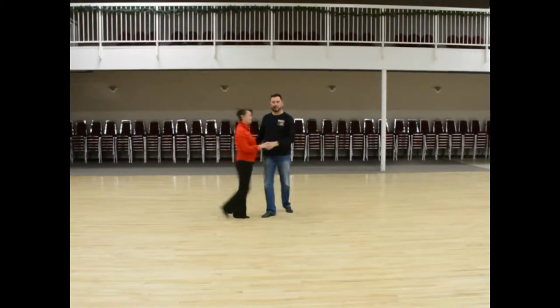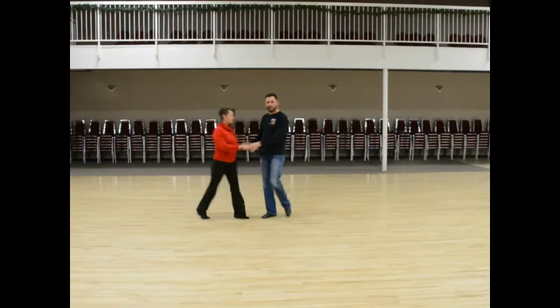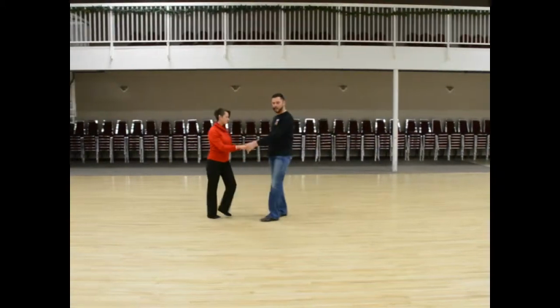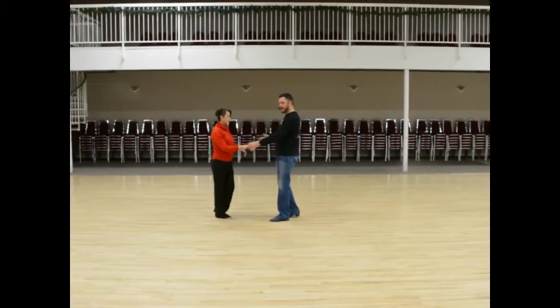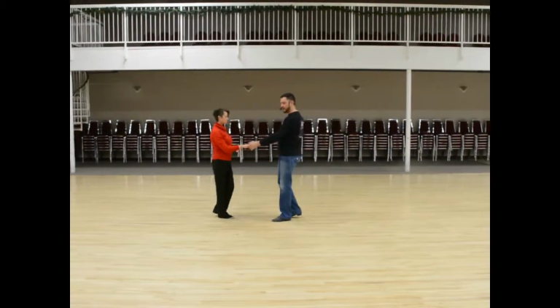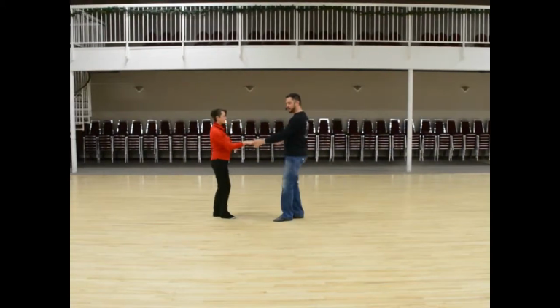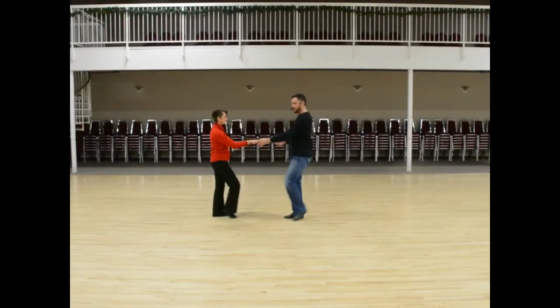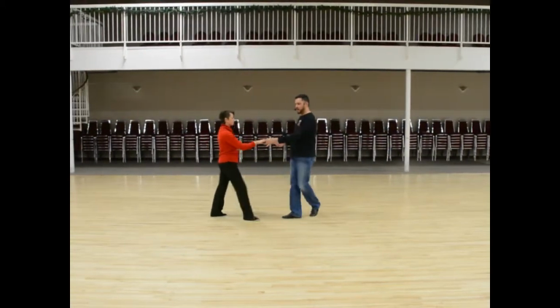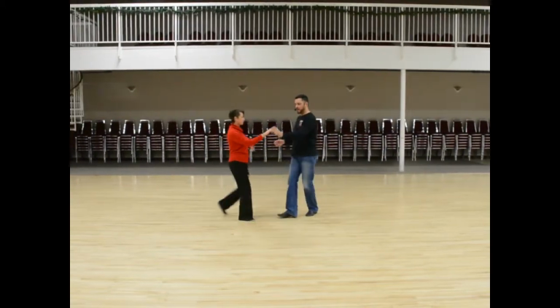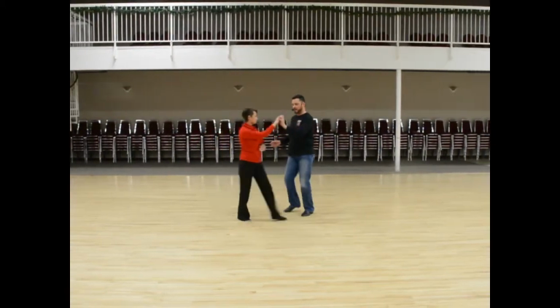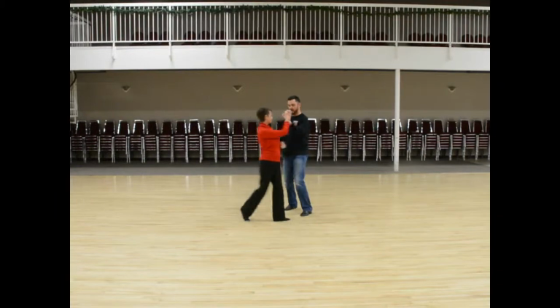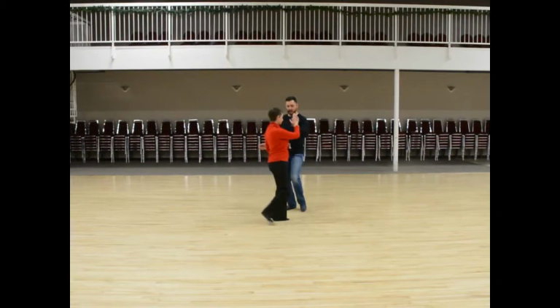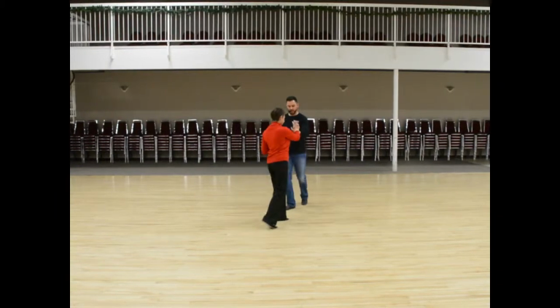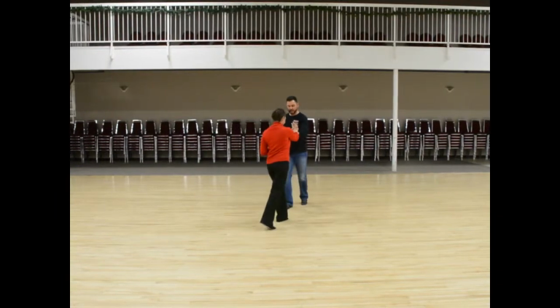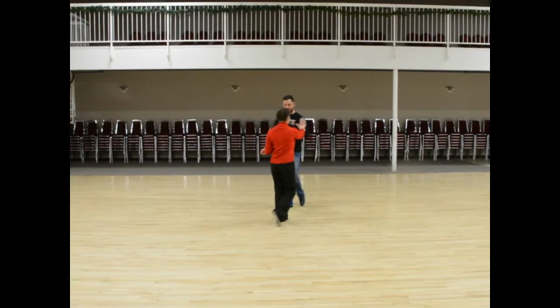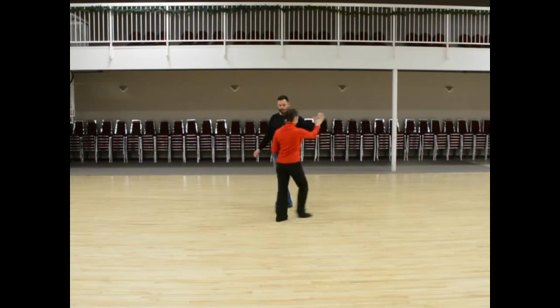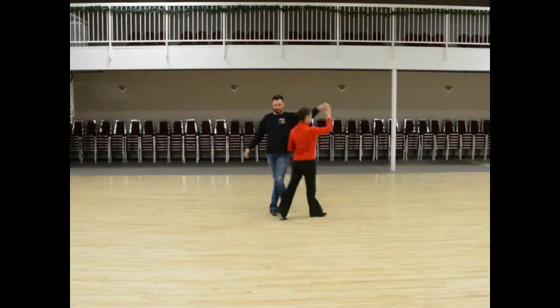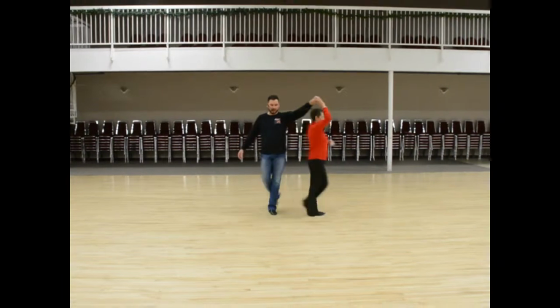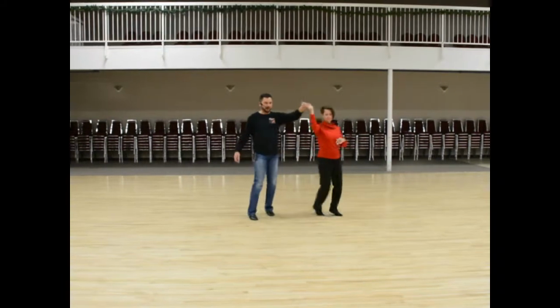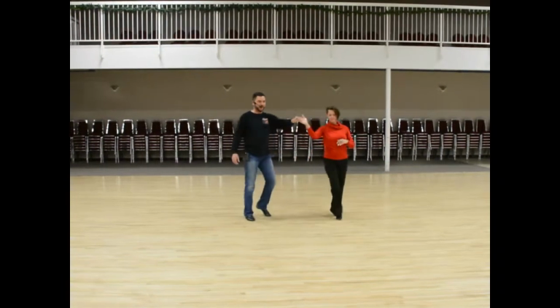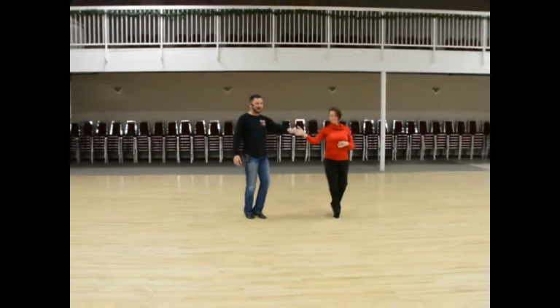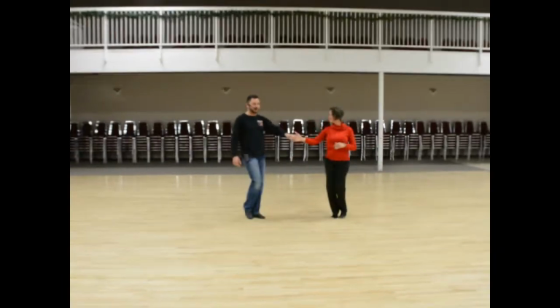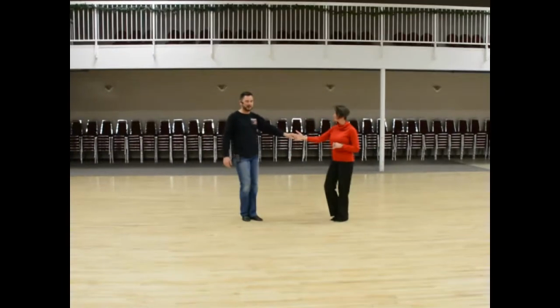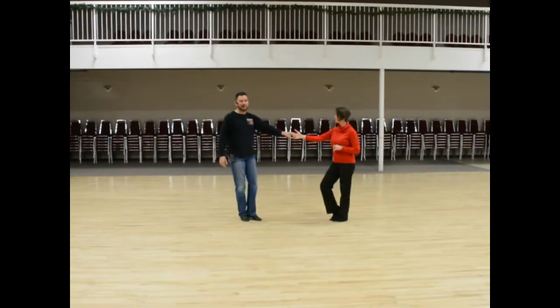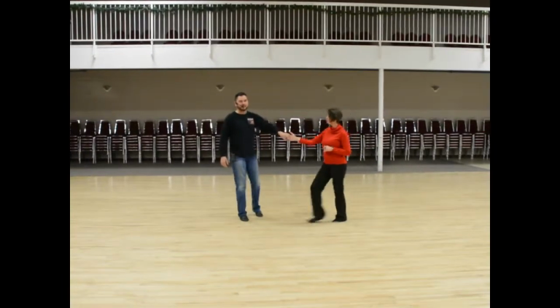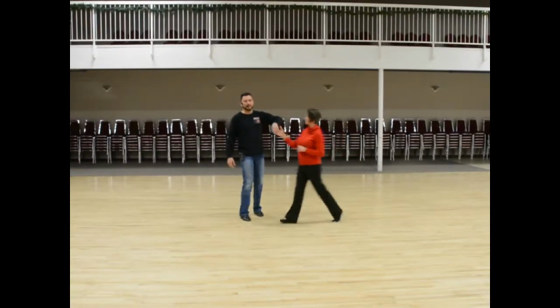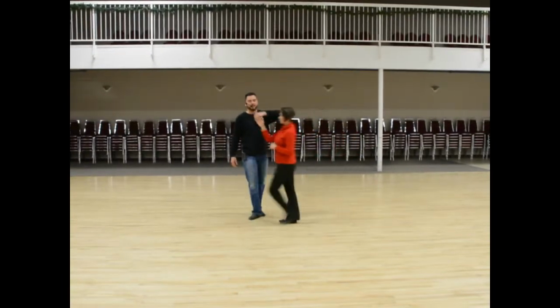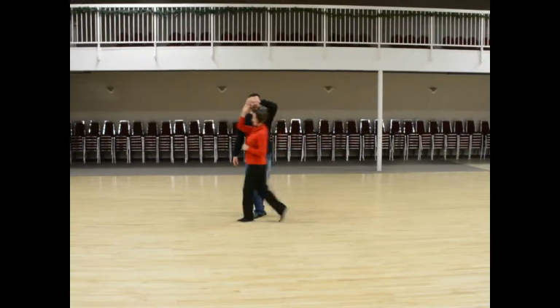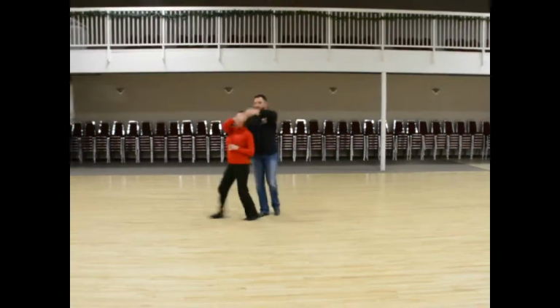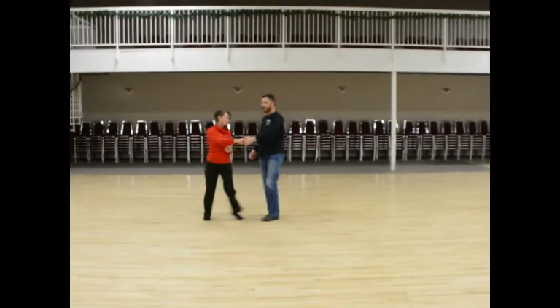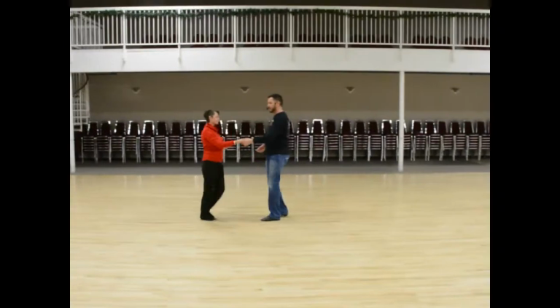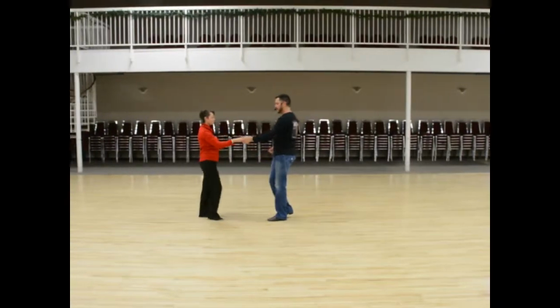I'm going to do it one-handed: one, two, three, and four, five and six. We could also do it with a double turn: one, two, three, and four, five and six.